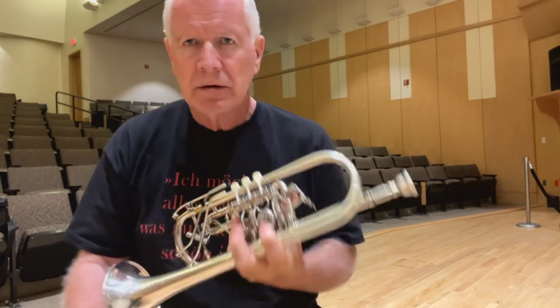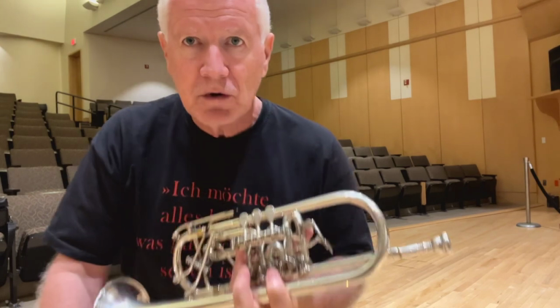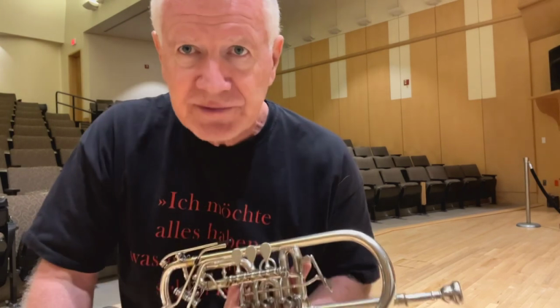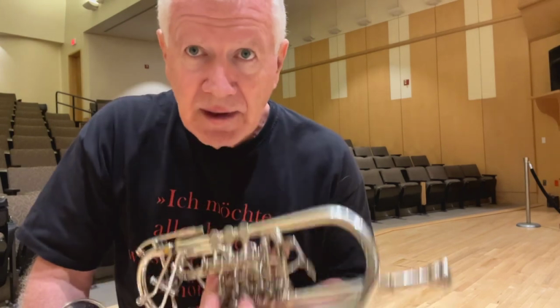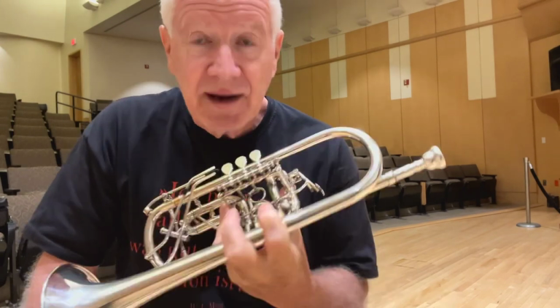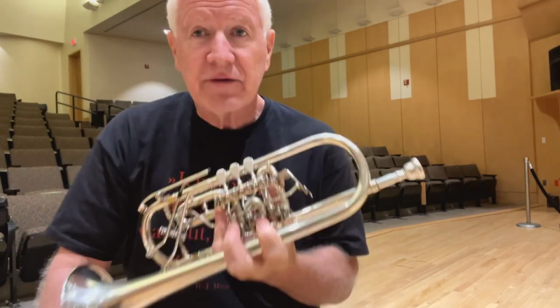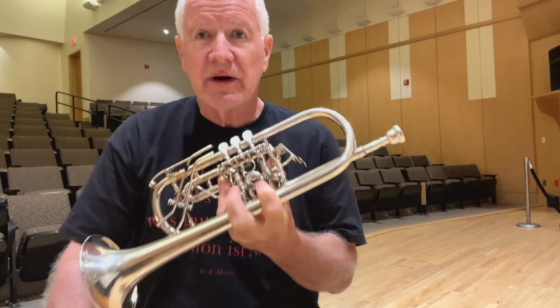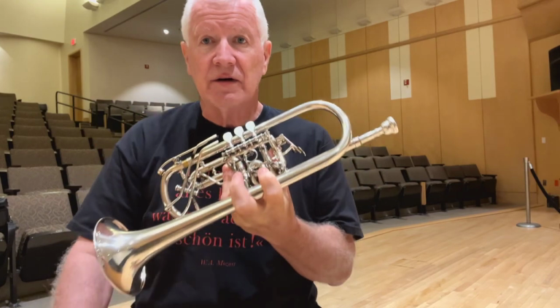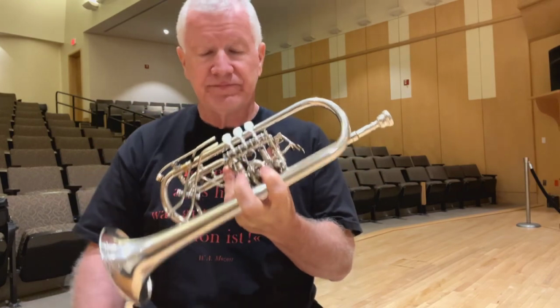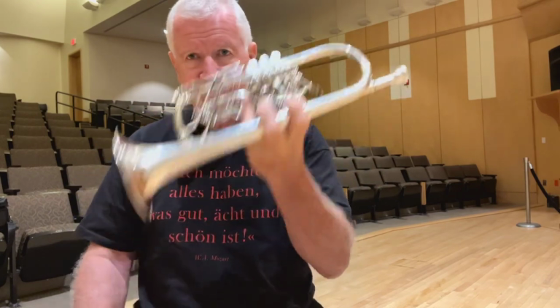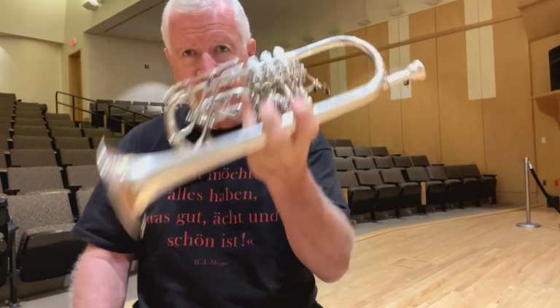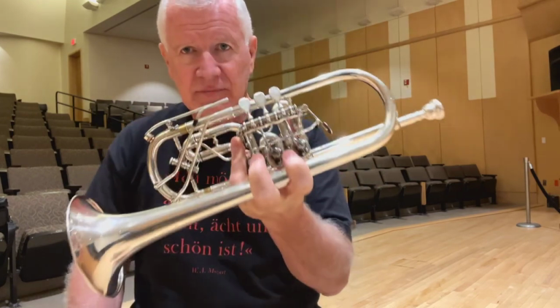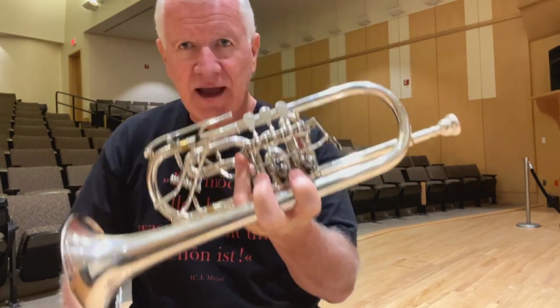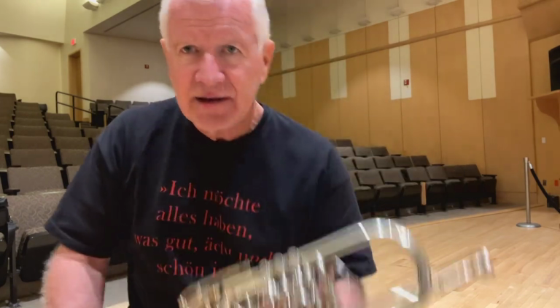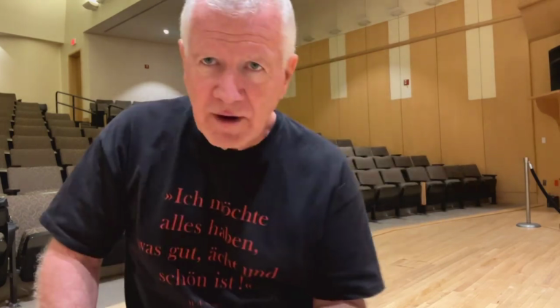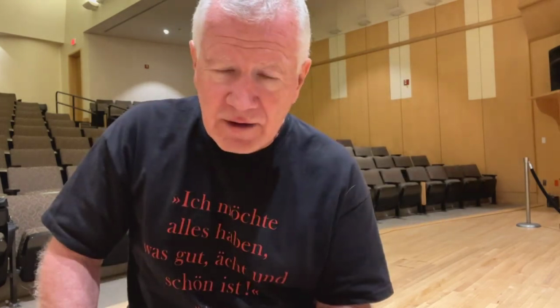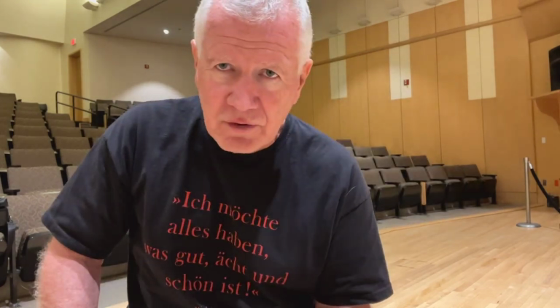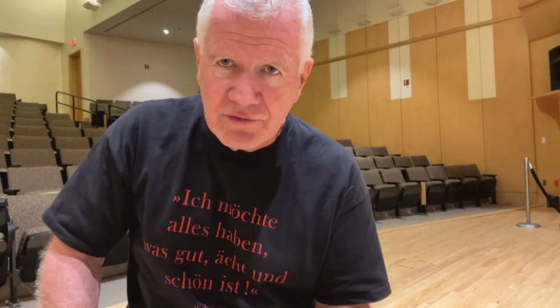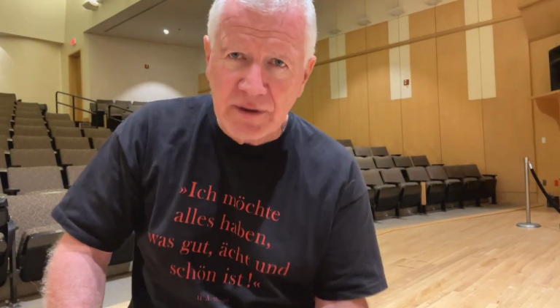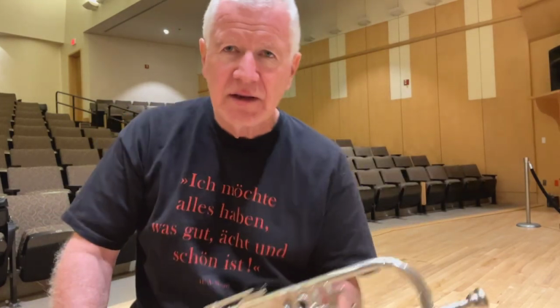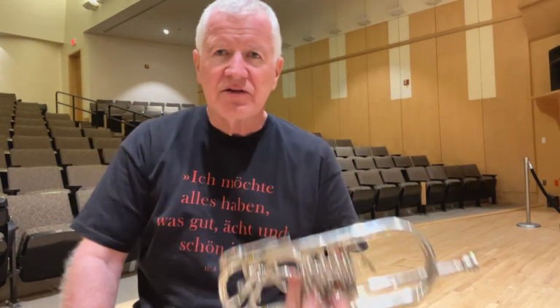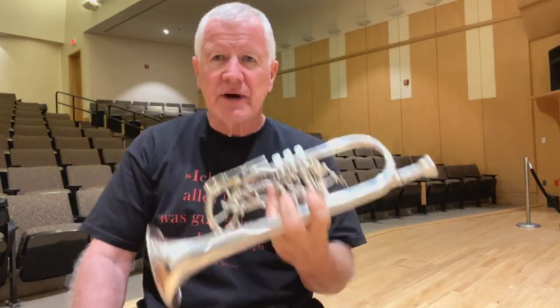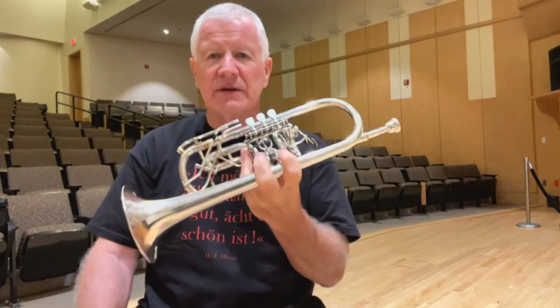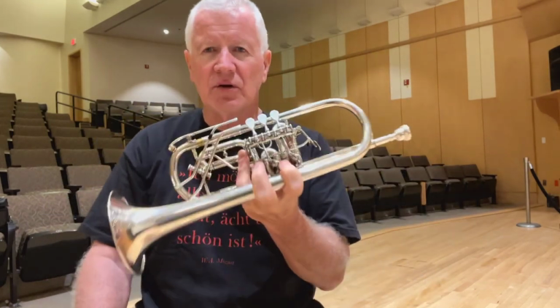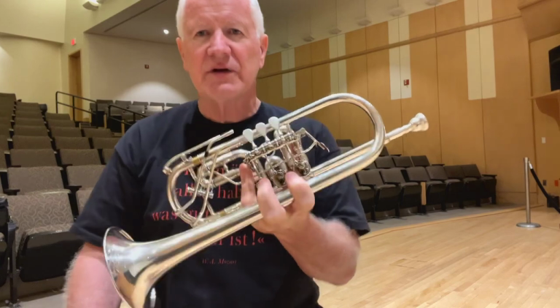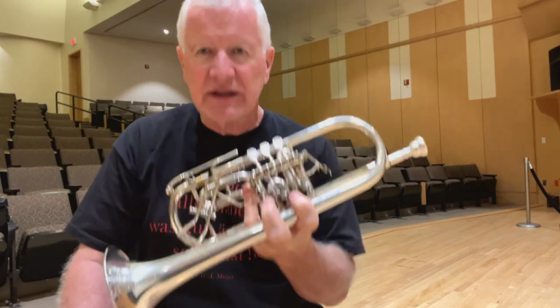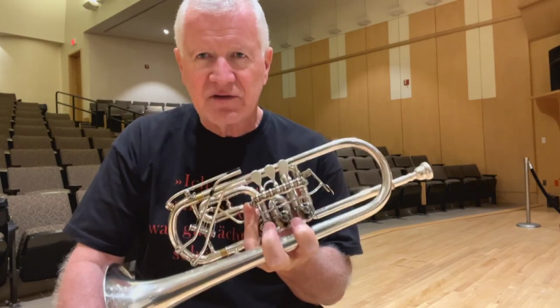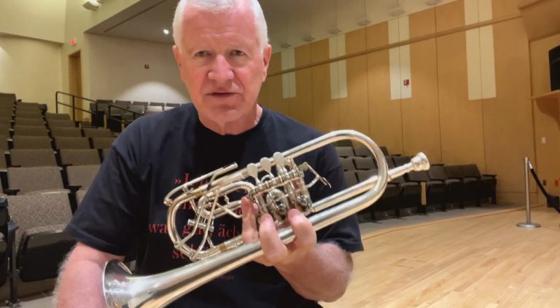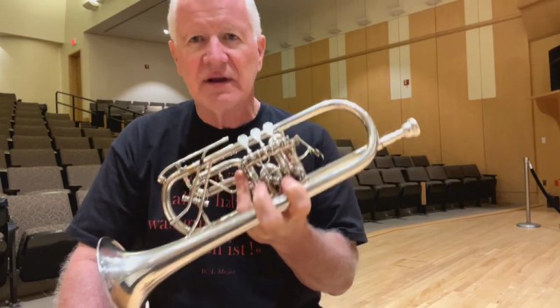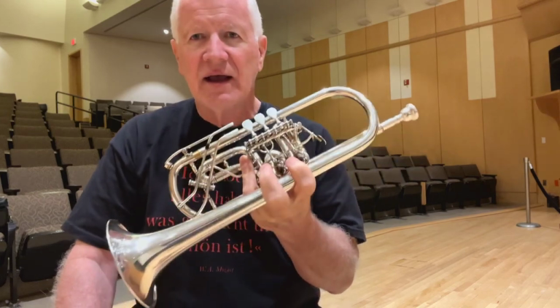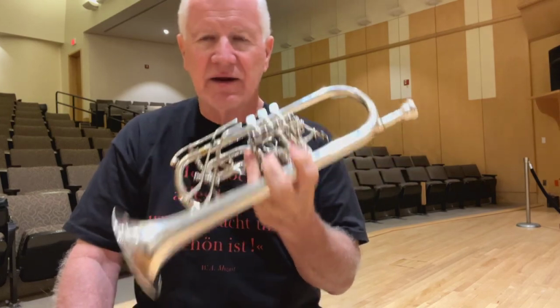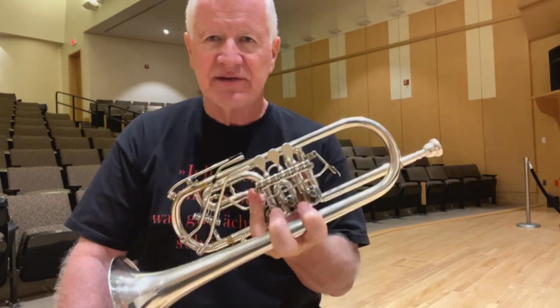I have water in my horn. How do you get water out of a rotary trumpet is probably the most frequently asked question I receive.